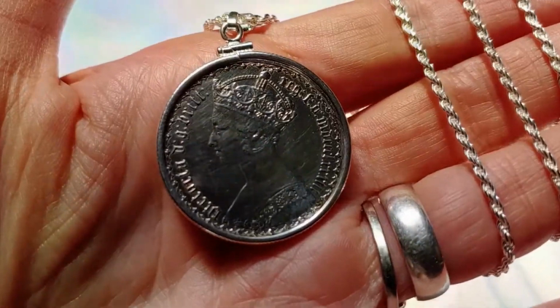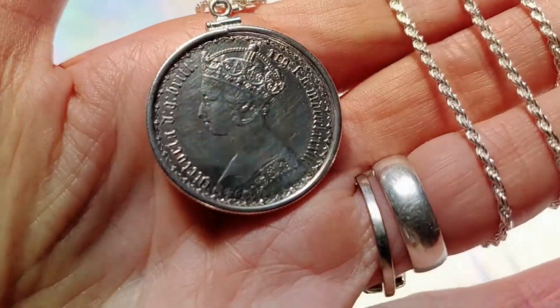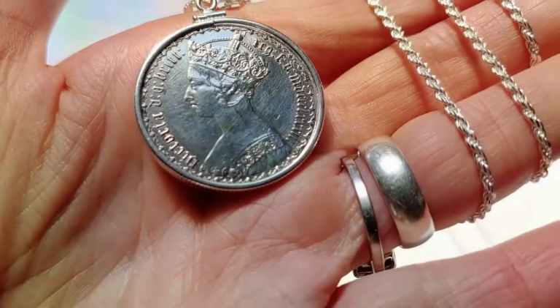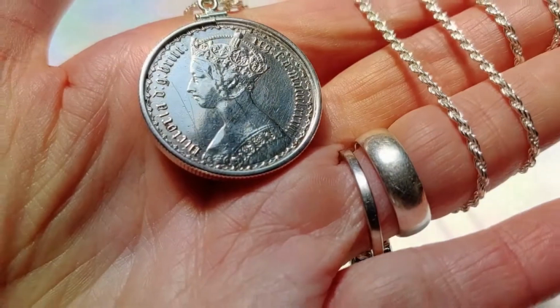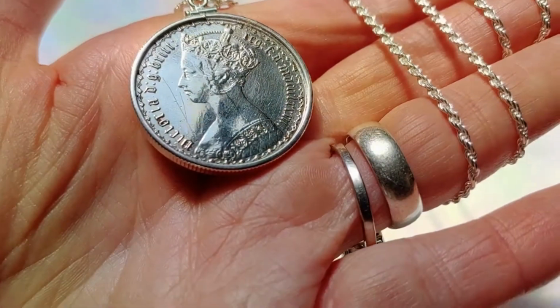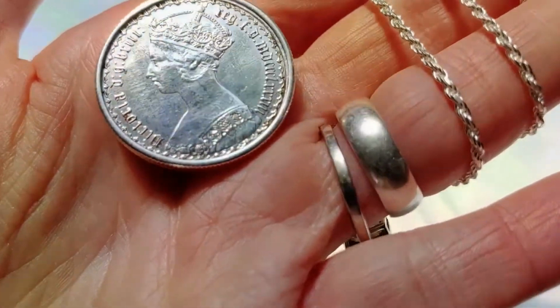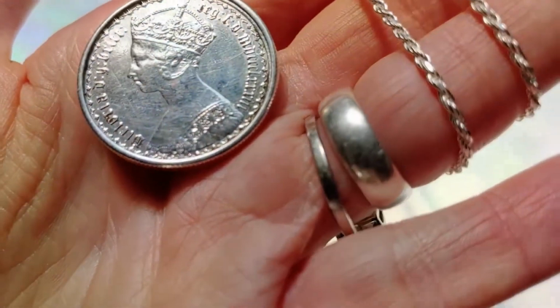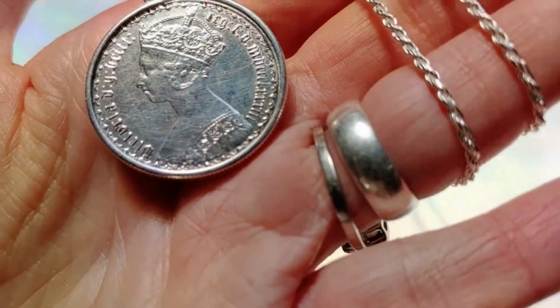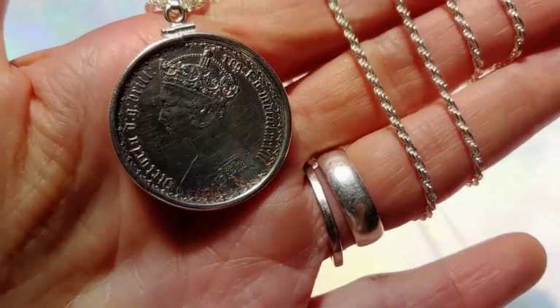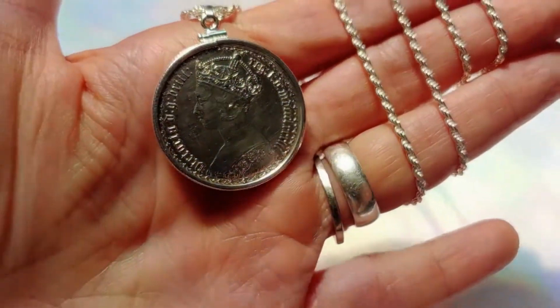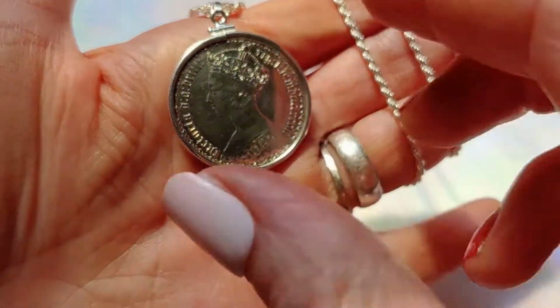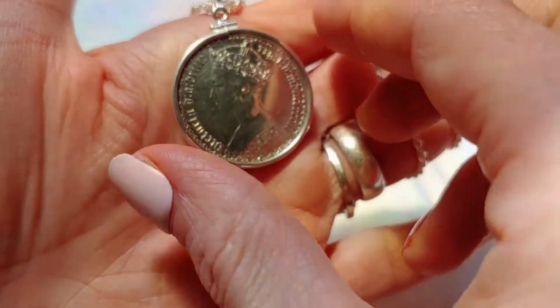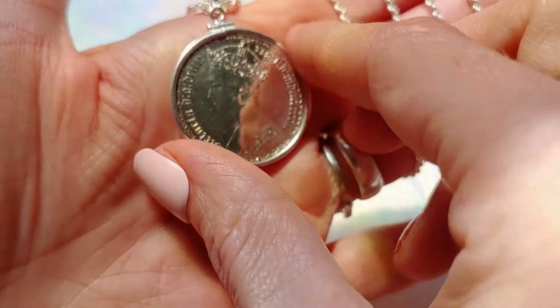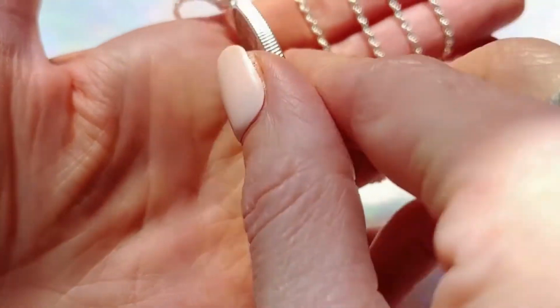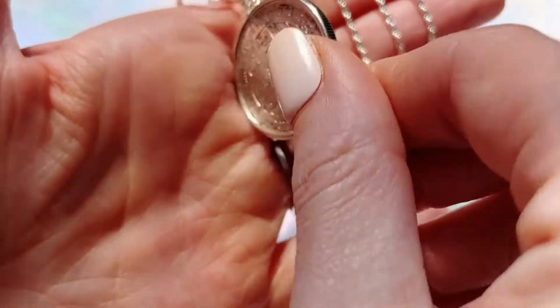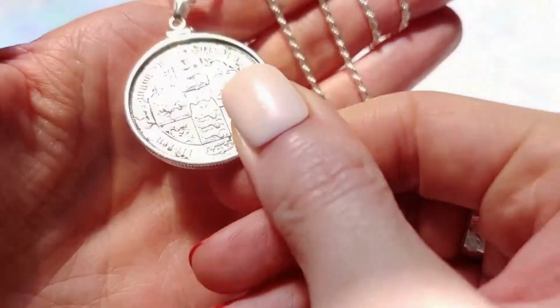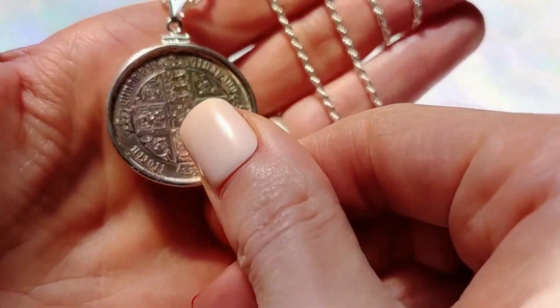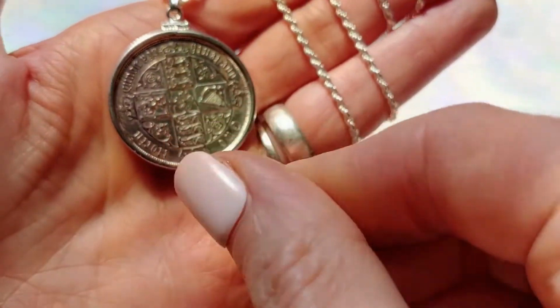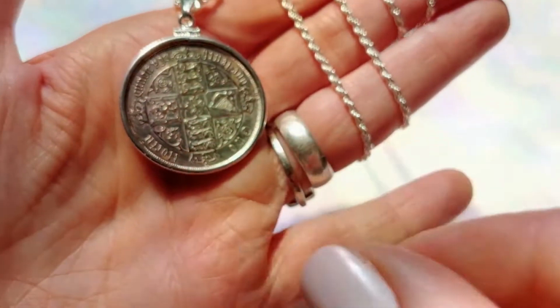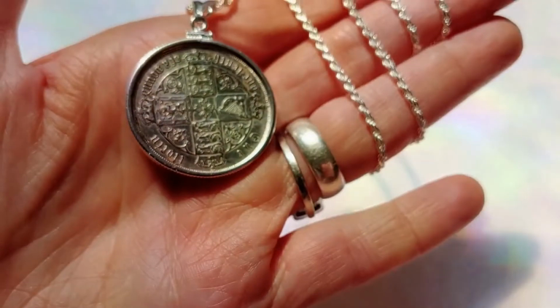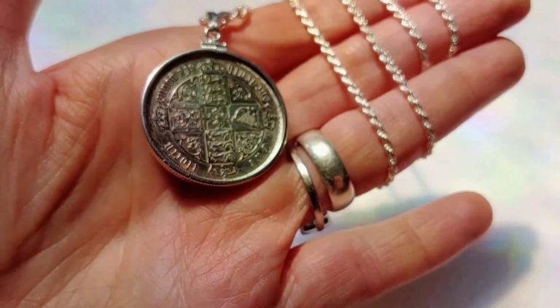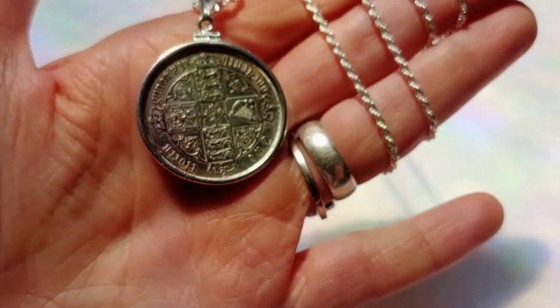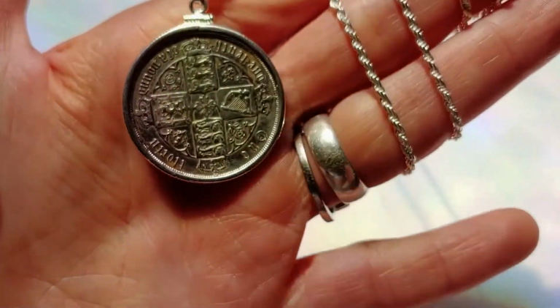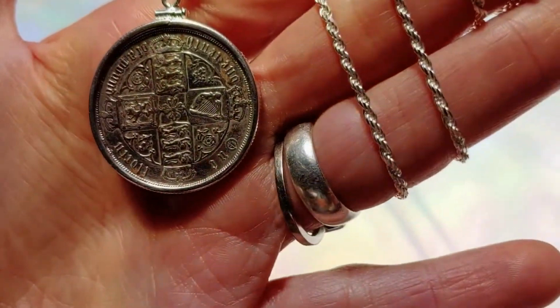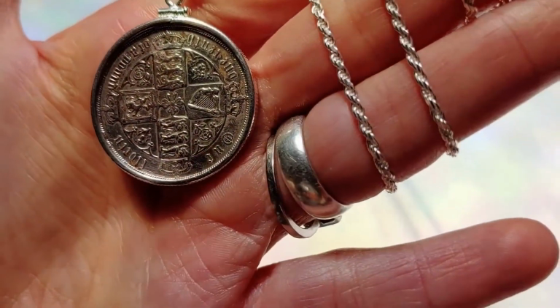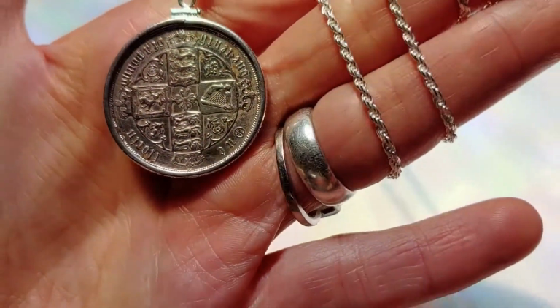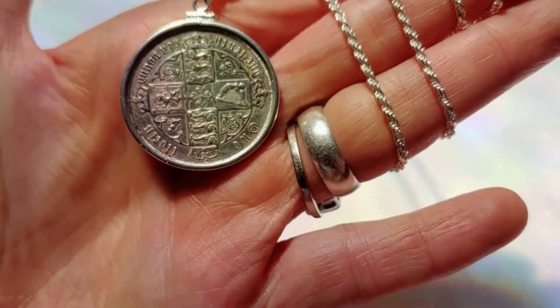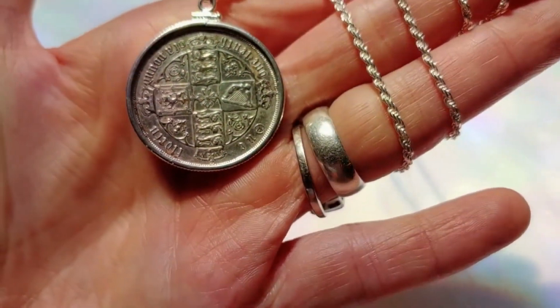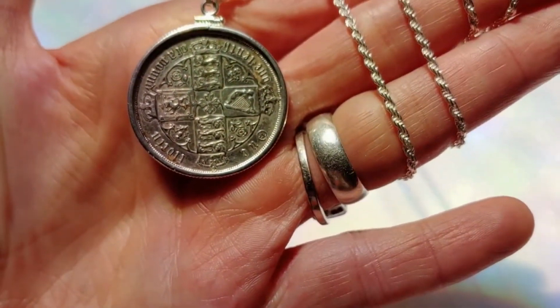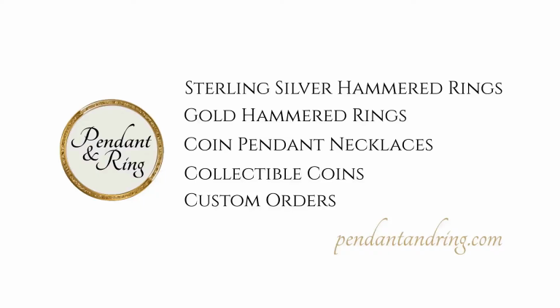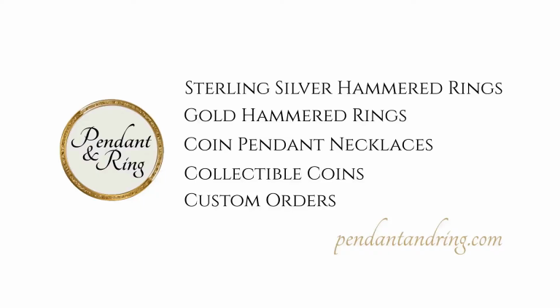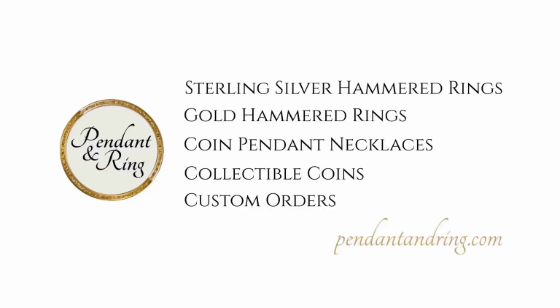Lastly, we have an 1883 English Queen Victorian florin pendant on an Italian rope chain with a certificate of authenticity and velvet box.